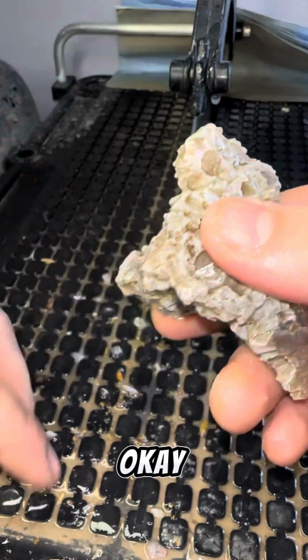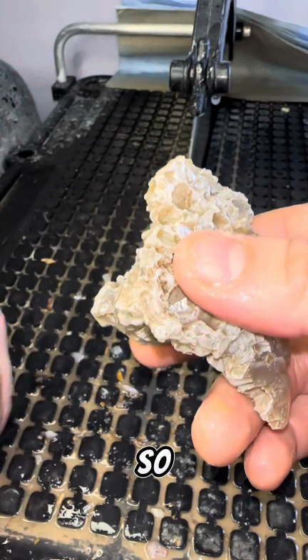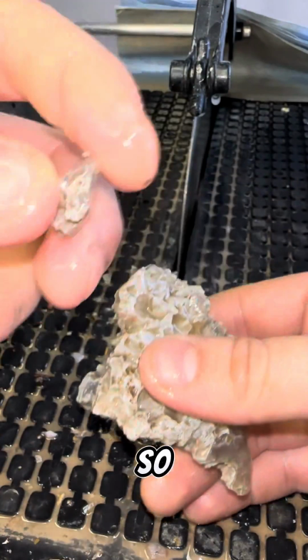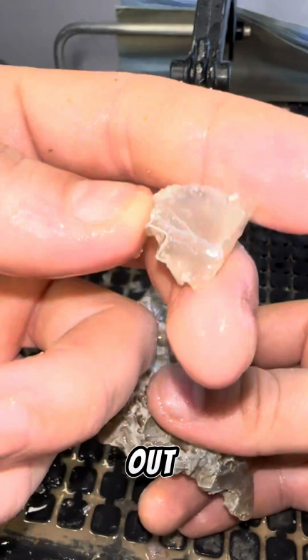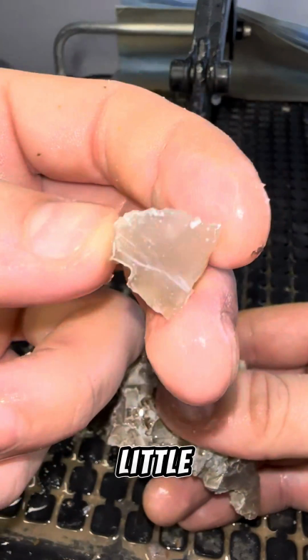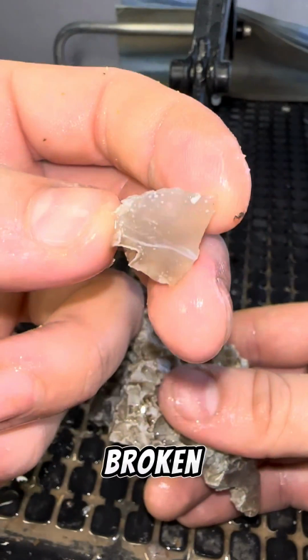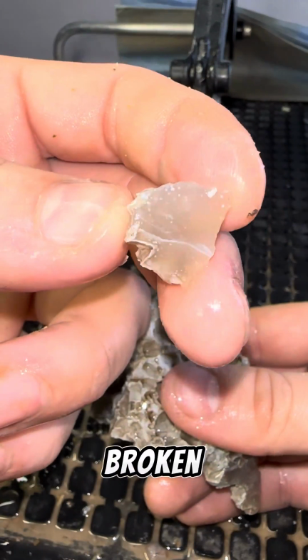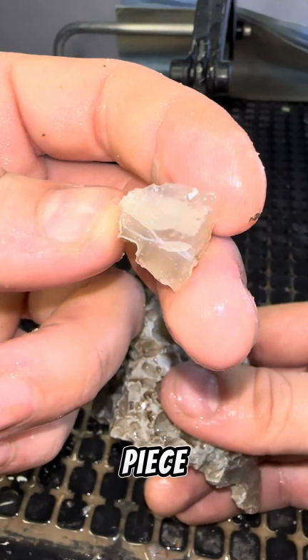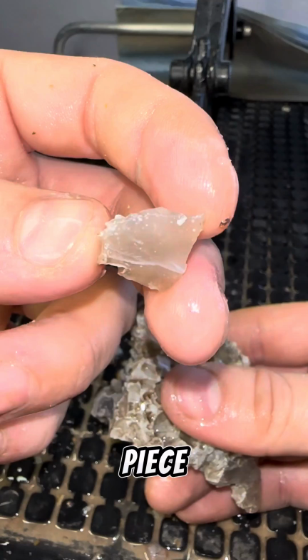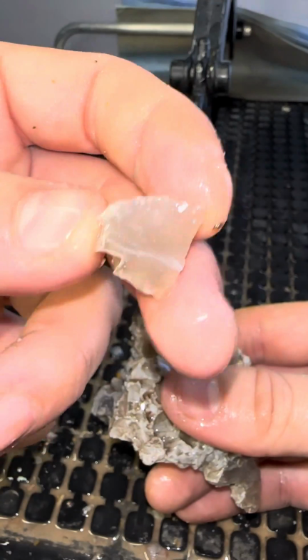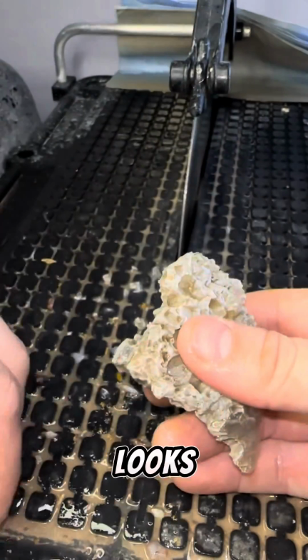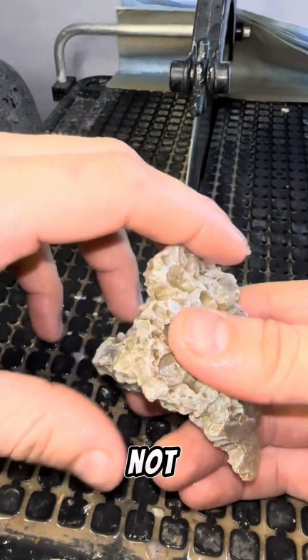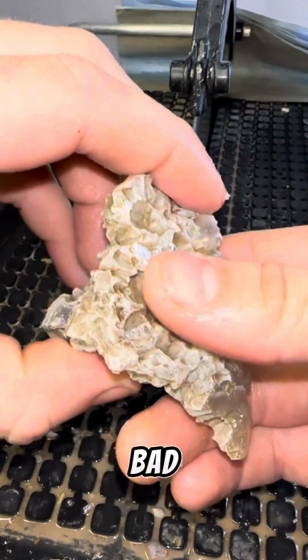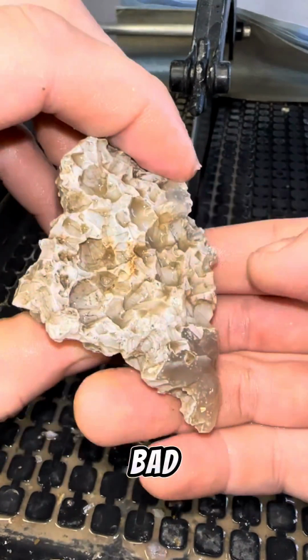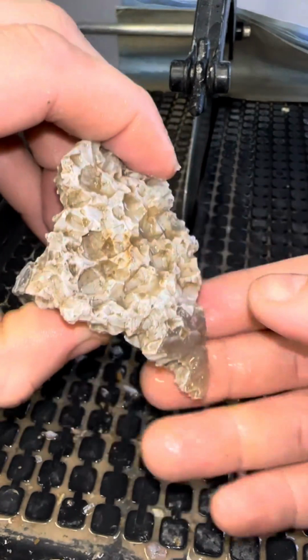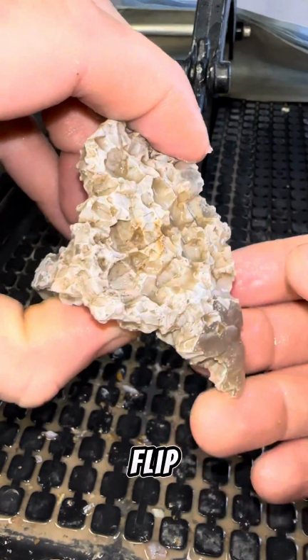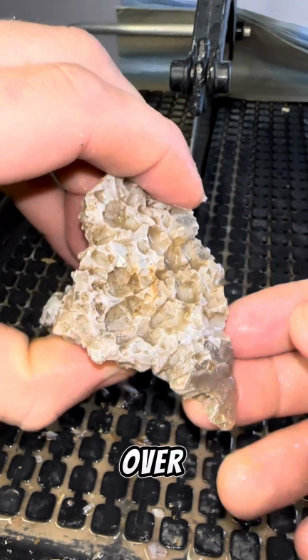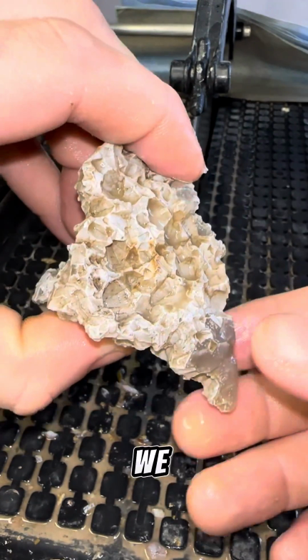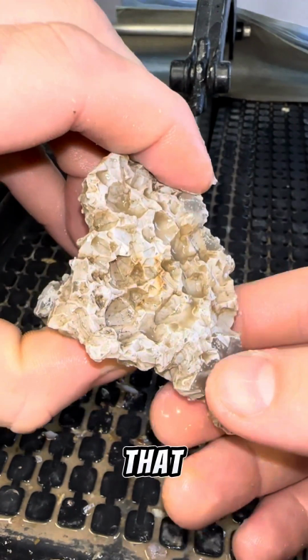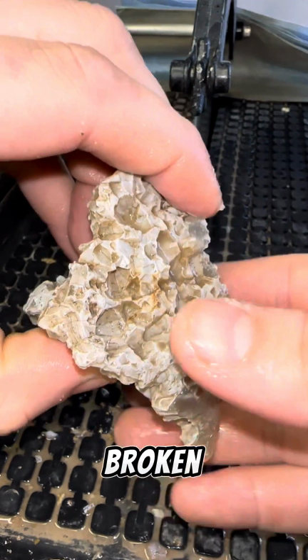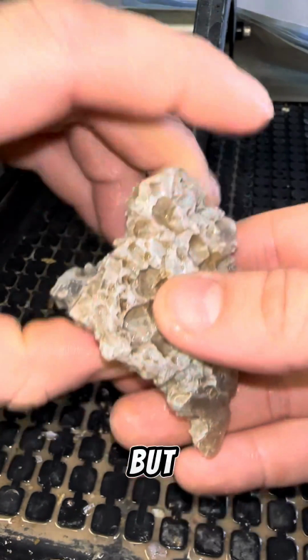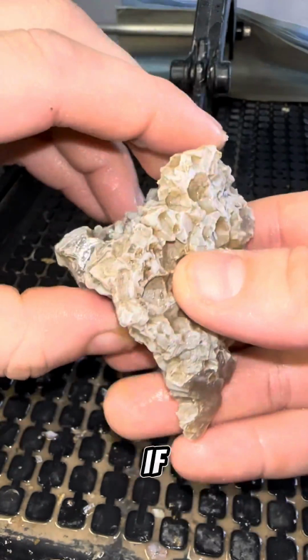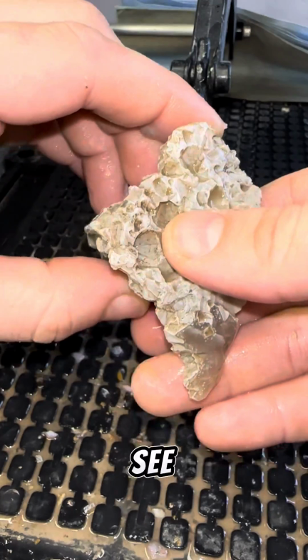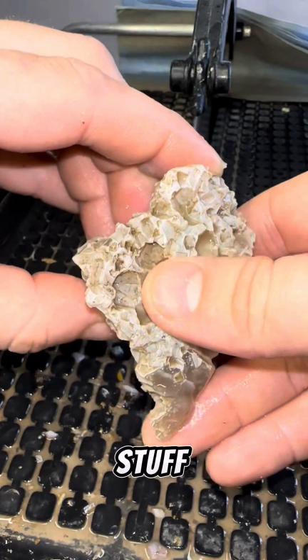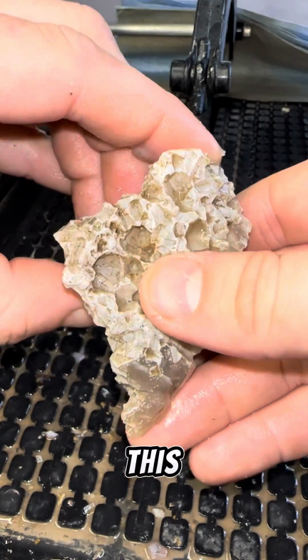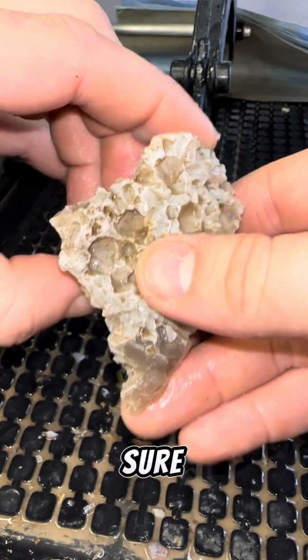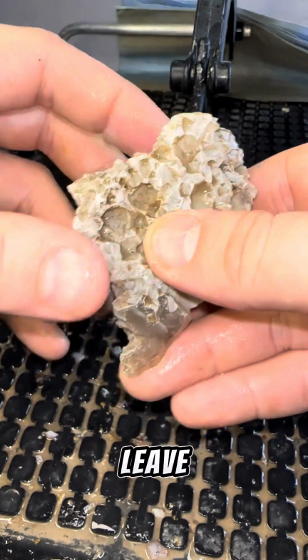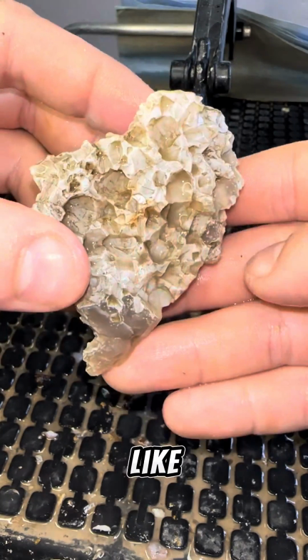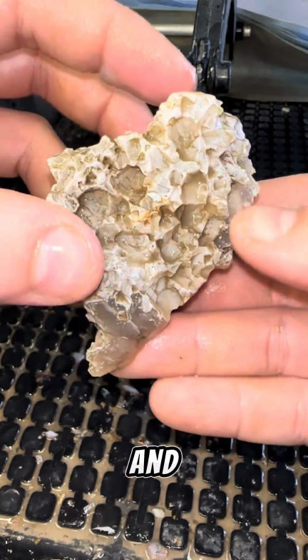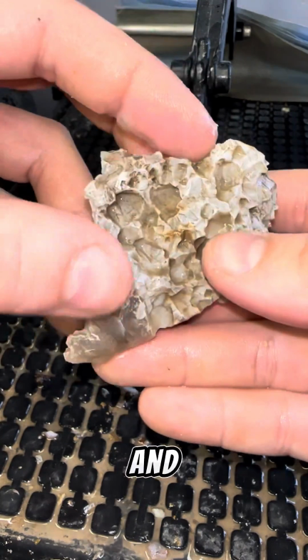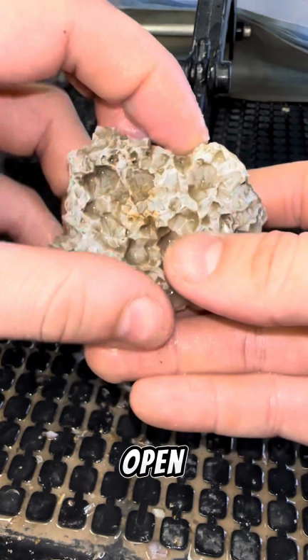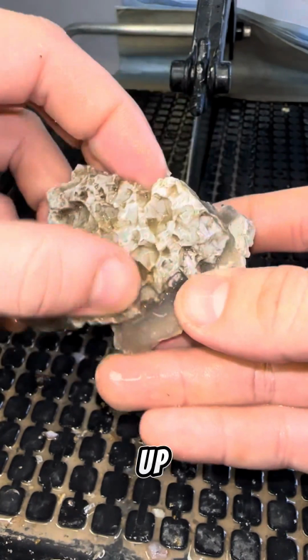Okay, so we'll check out this little small broken piece. Looks not too bad. Can't flip it over because we have that broken area. But if you want to see more stuff like this, be sure to leave me a like. And let's open it up.